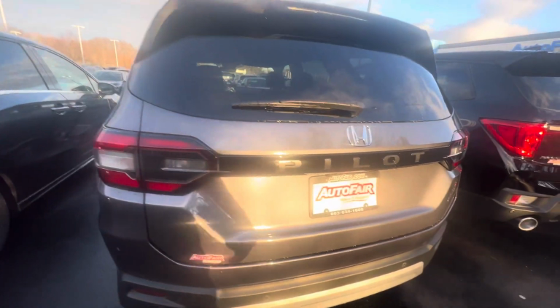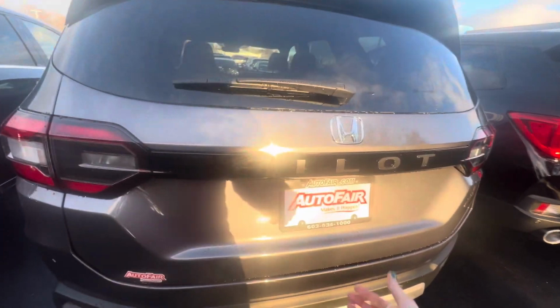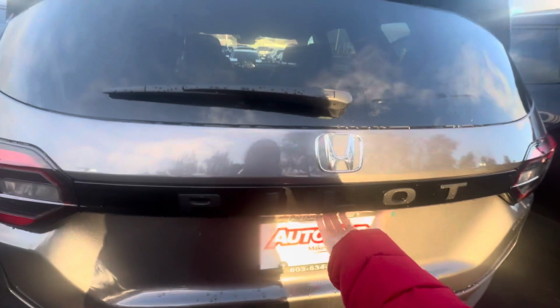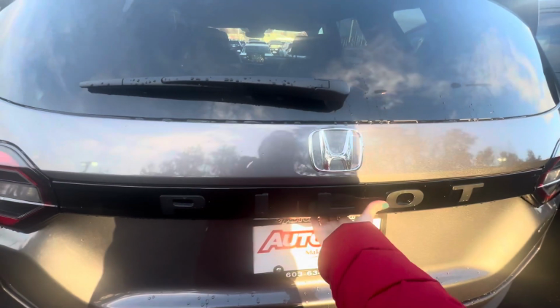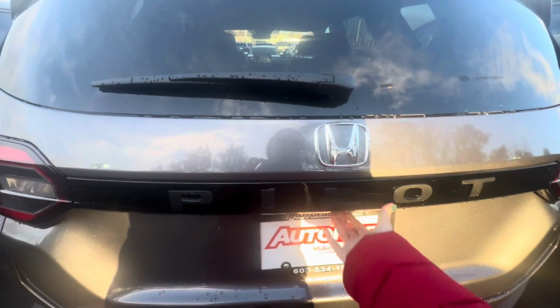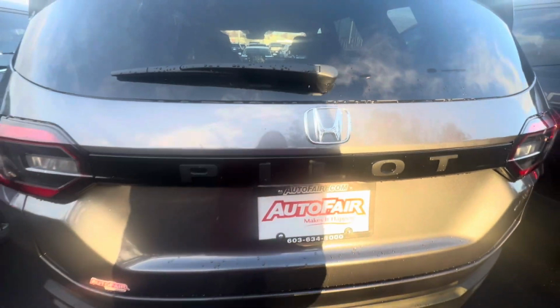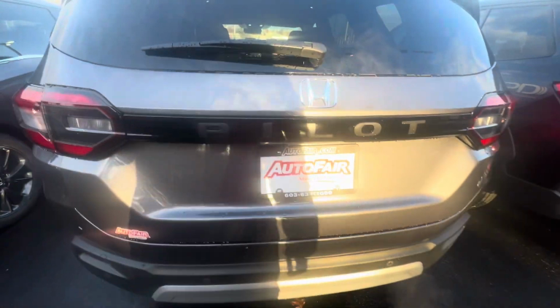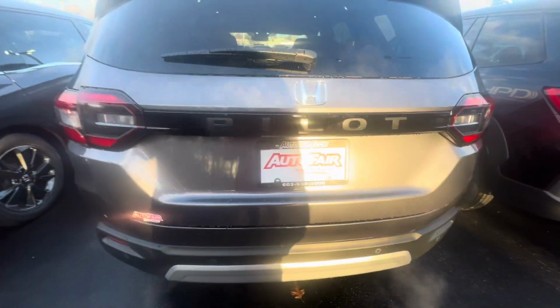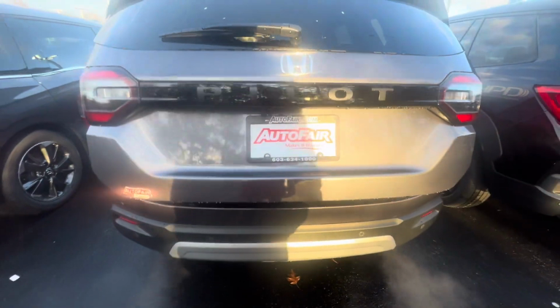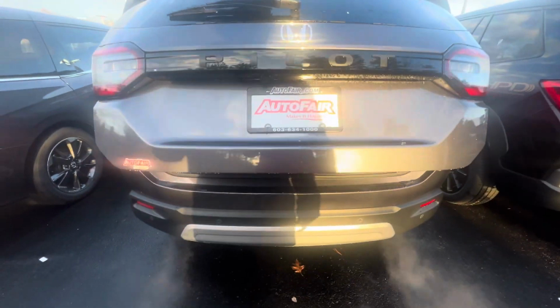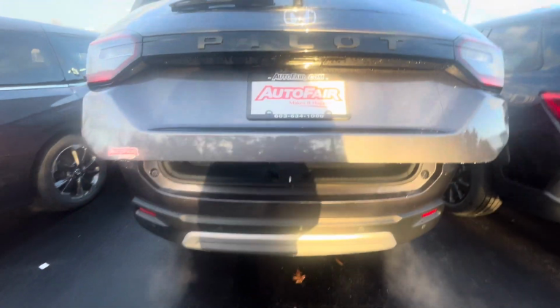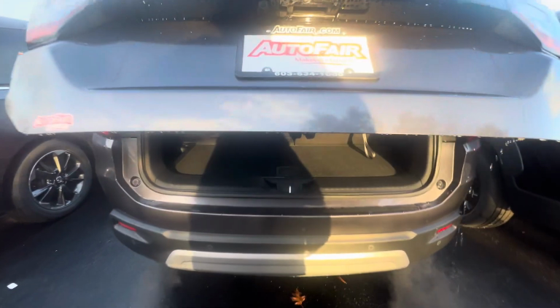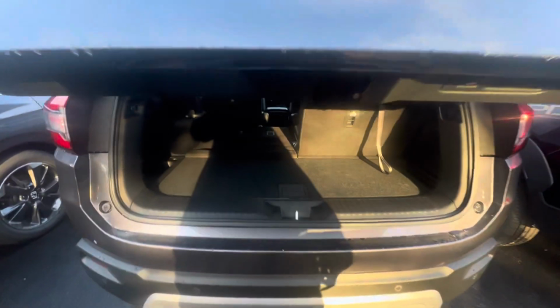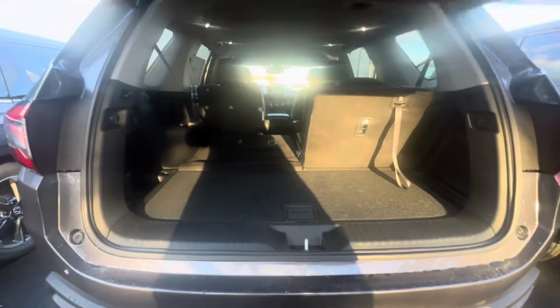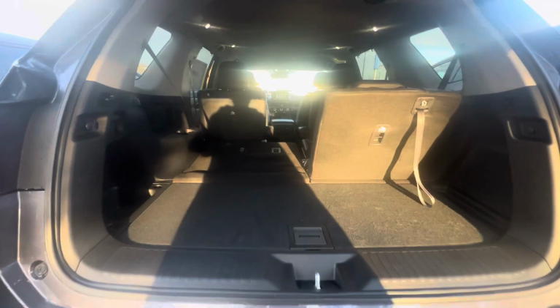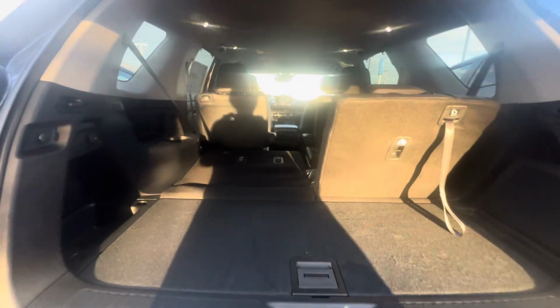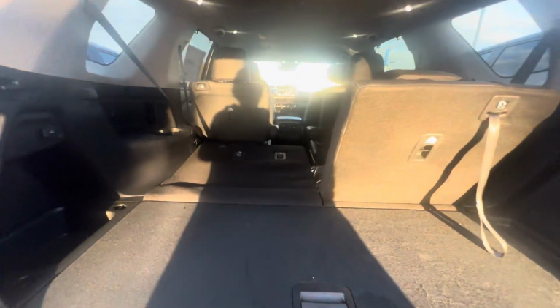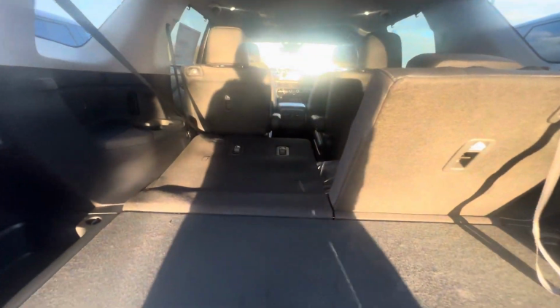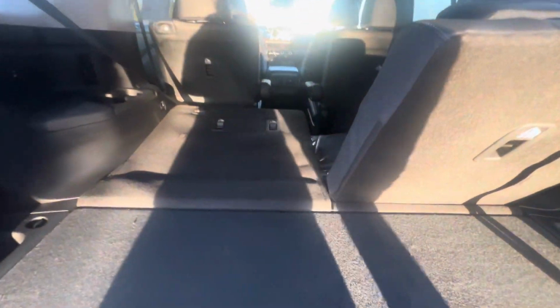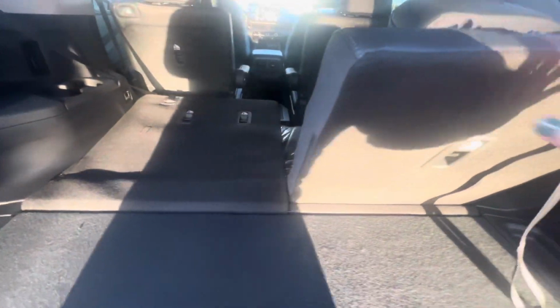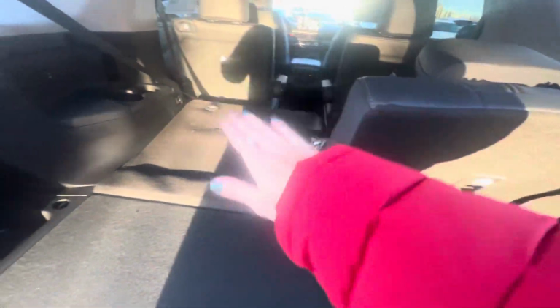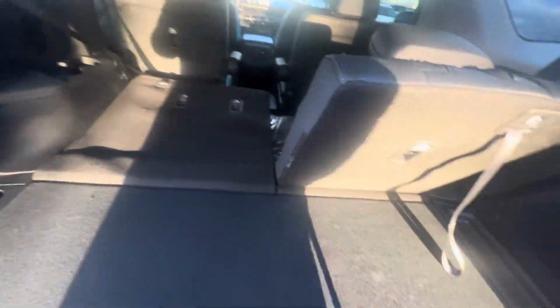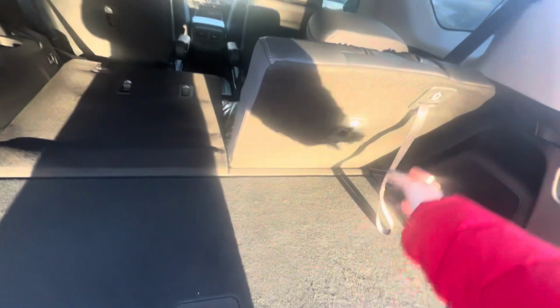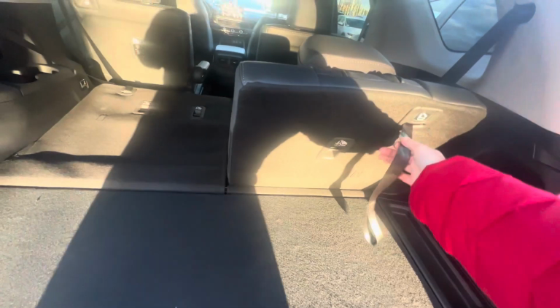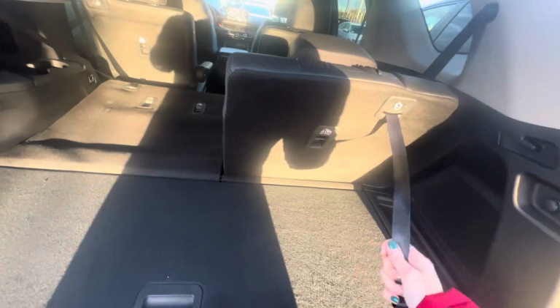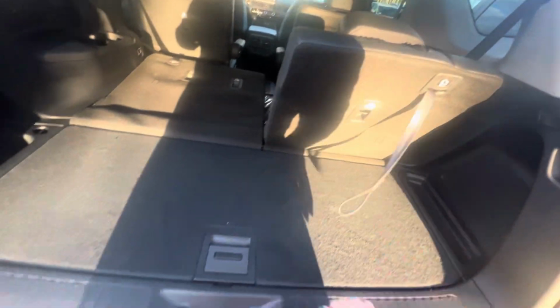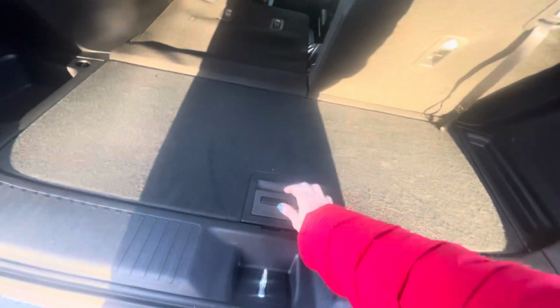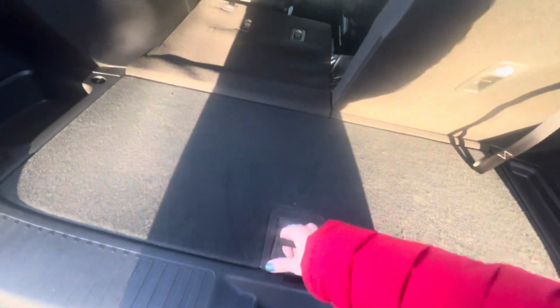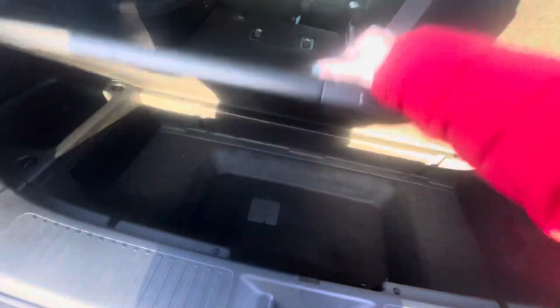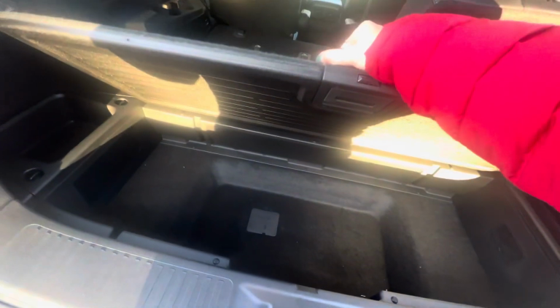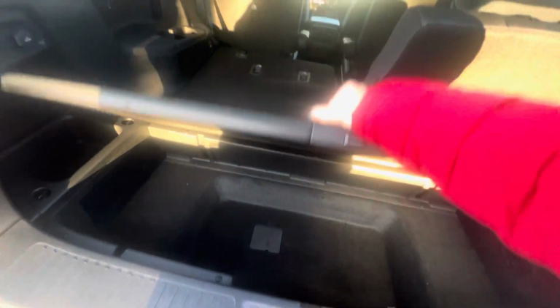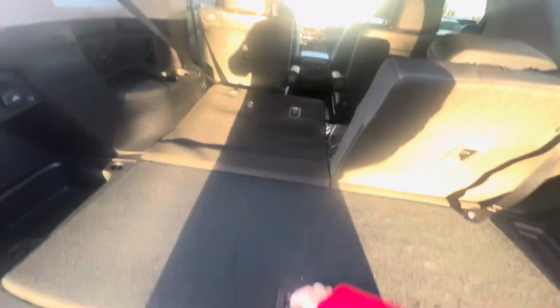This has been completely redesigned by the way from 2023 up. It has a power lift tailgate, and both rear seats go down flat with just a pull. There's also some storage in here as well.